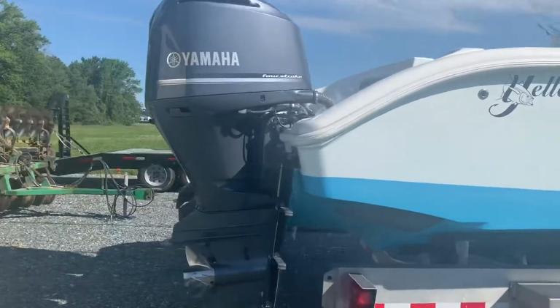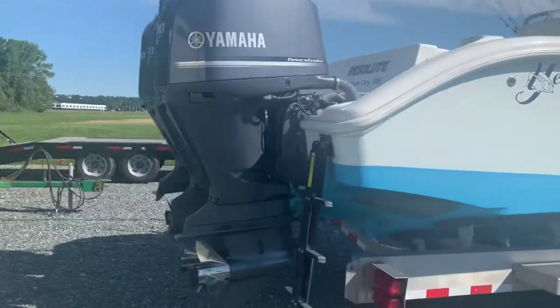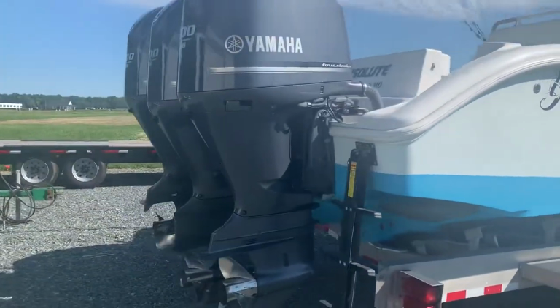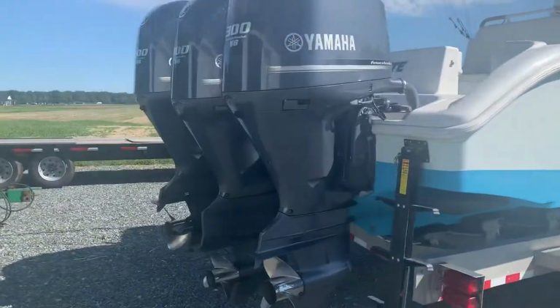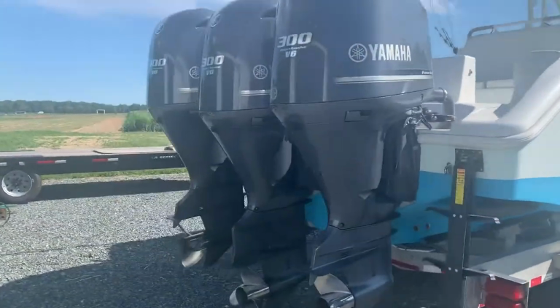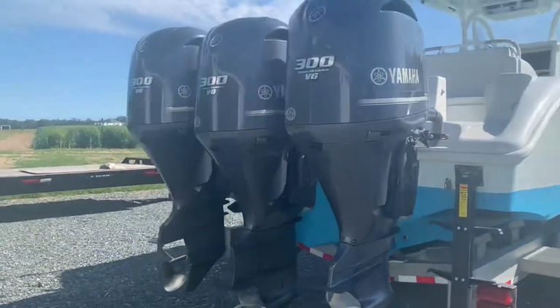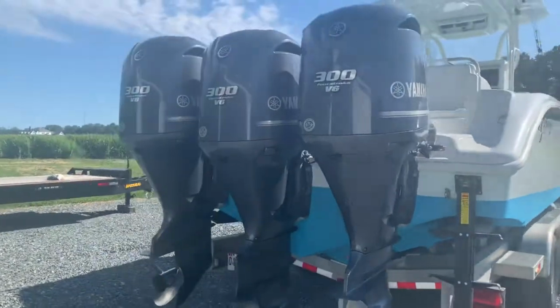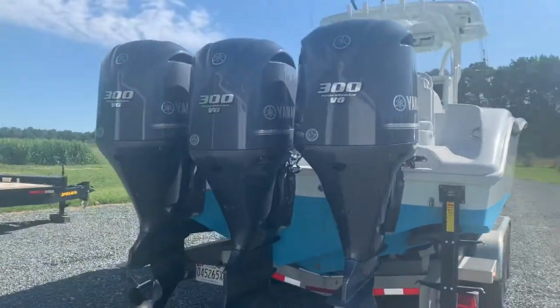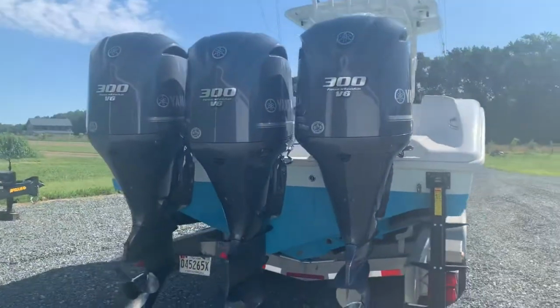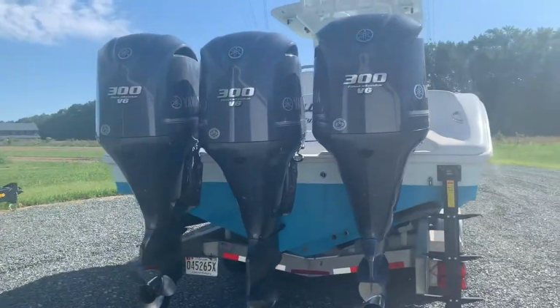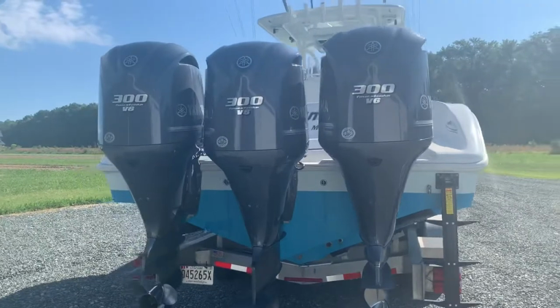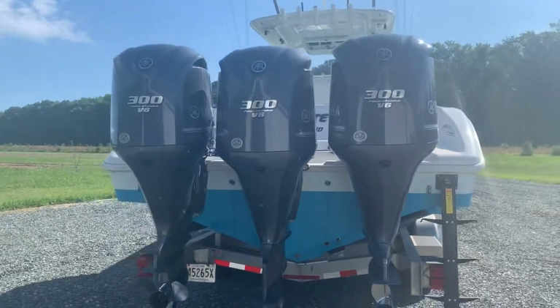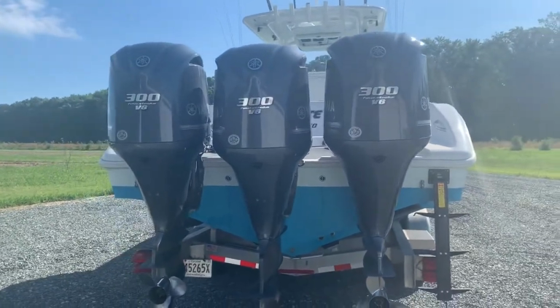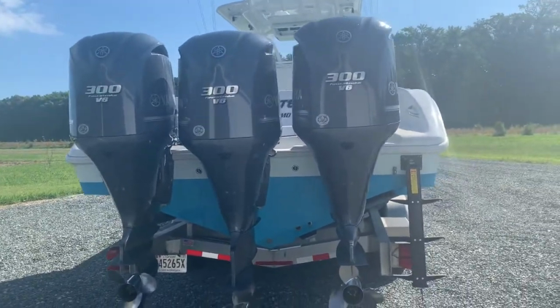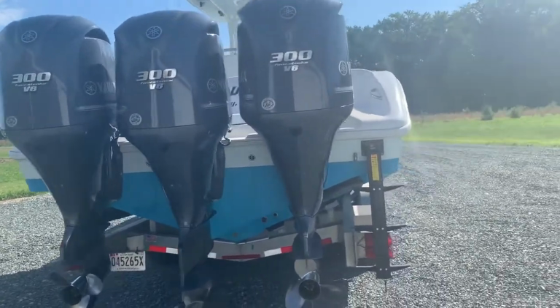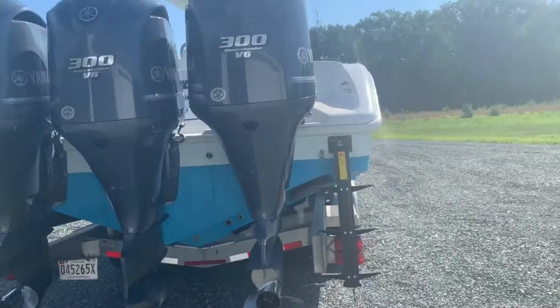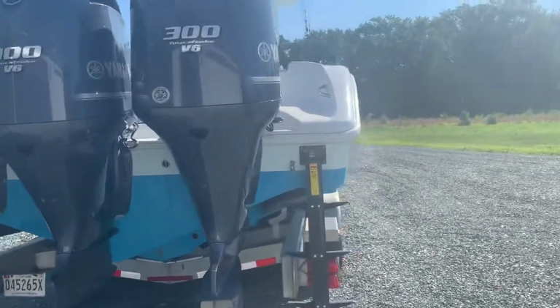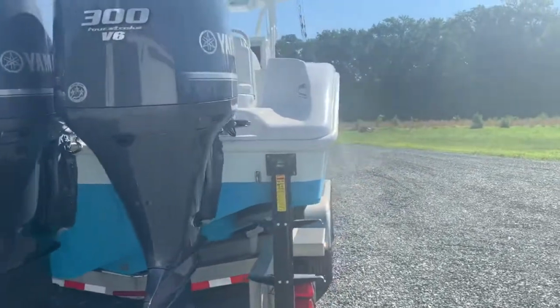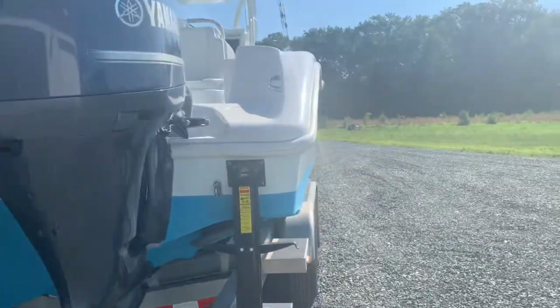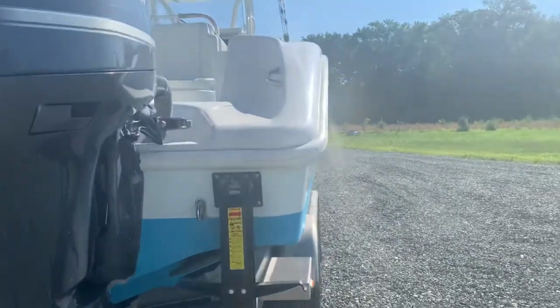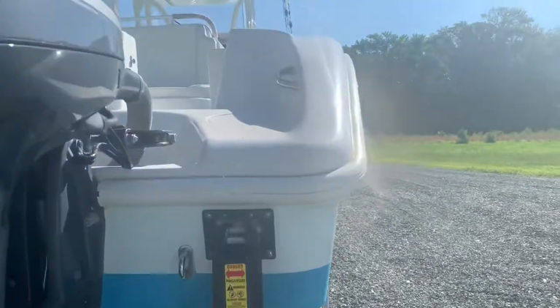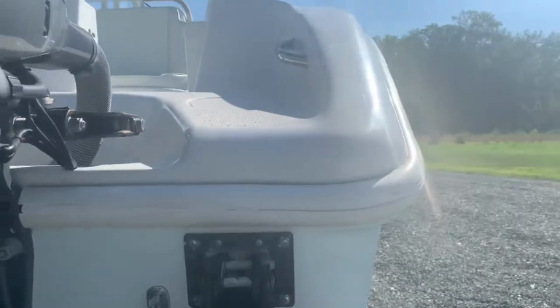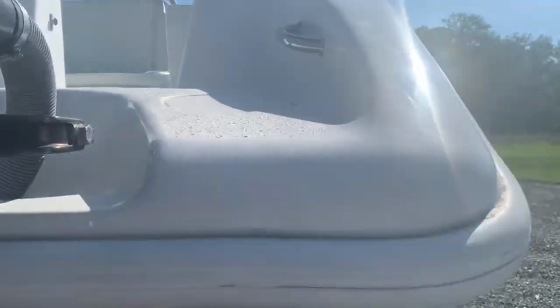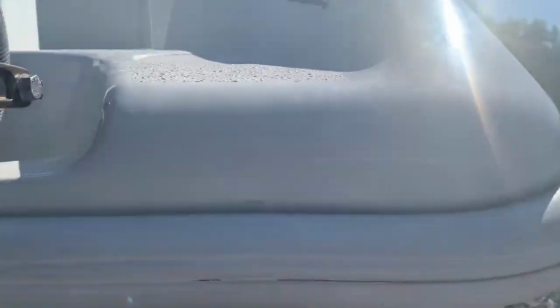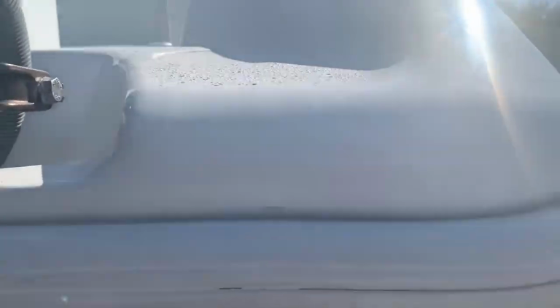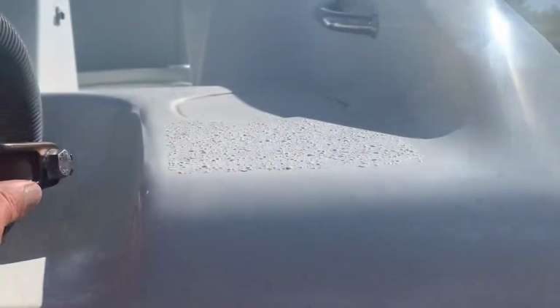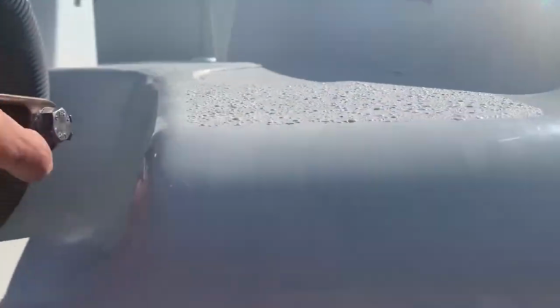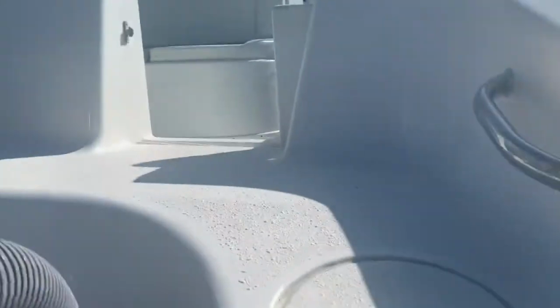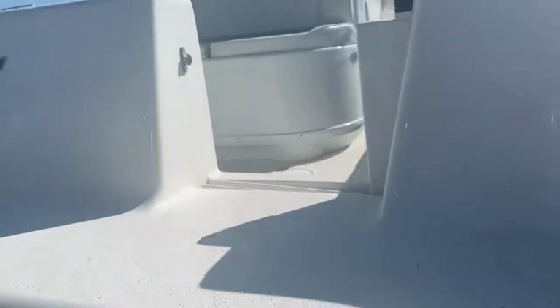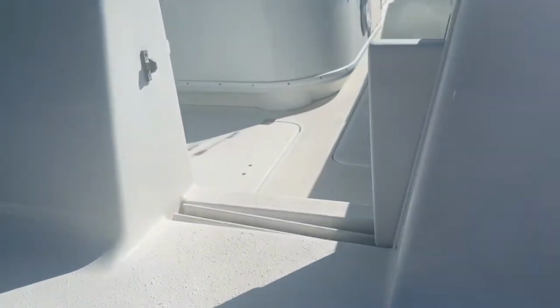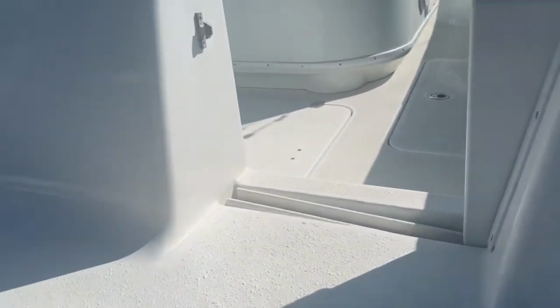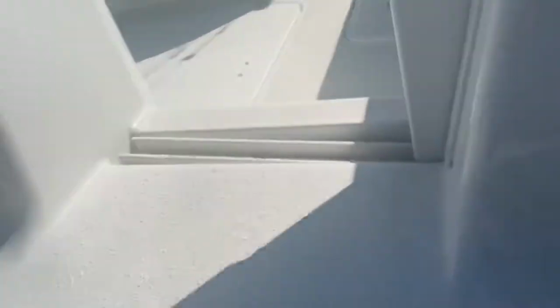She's been a great boat. The only reason we're even considering selling her is that we're thinking about moving to a midsize express boat just to make some things easier when we're spending nights places. So this is going to go ahead and get on the inside of her here.